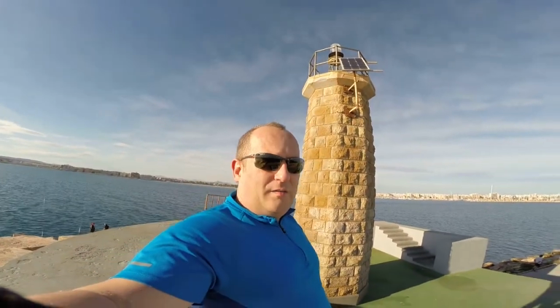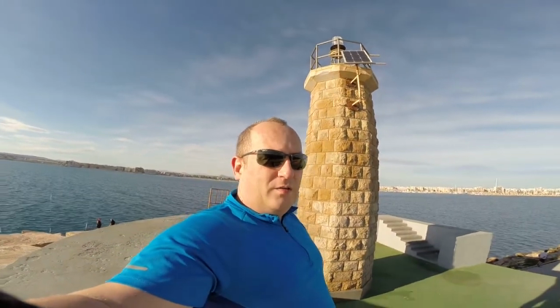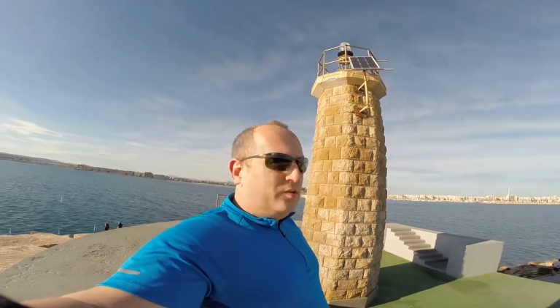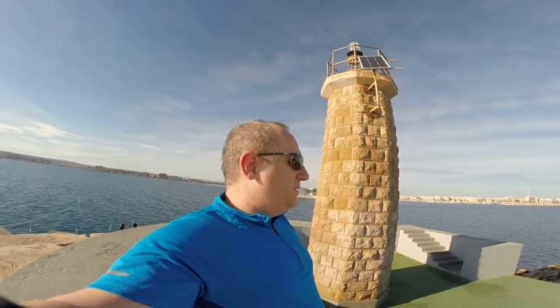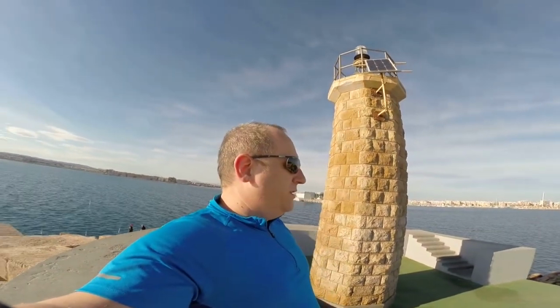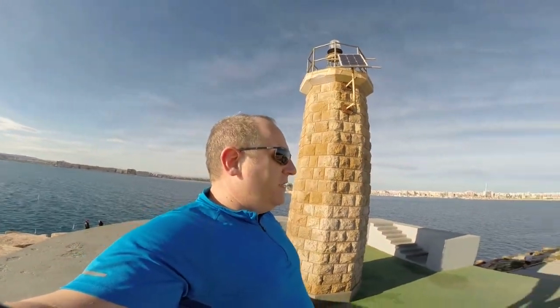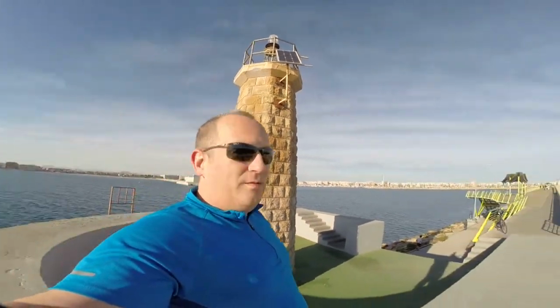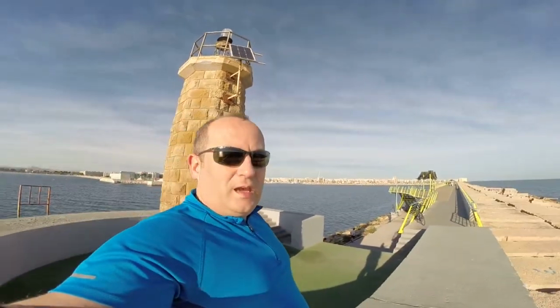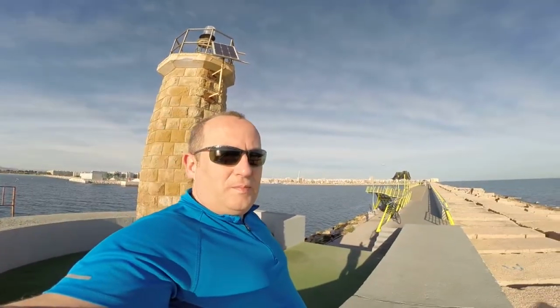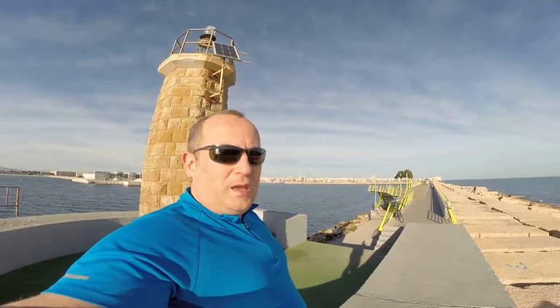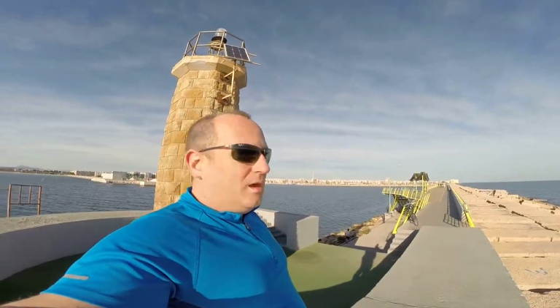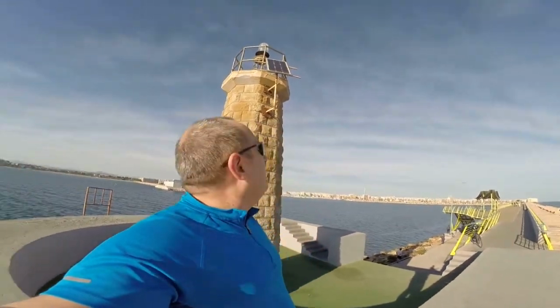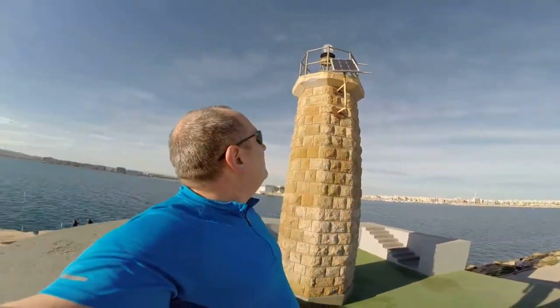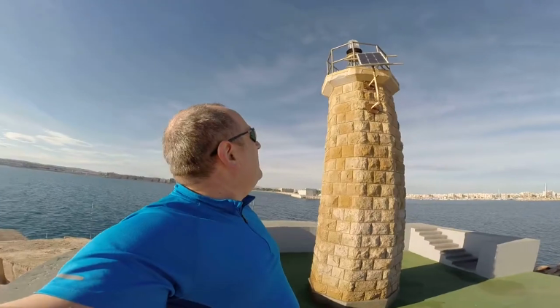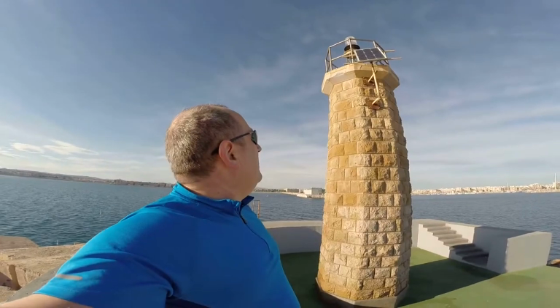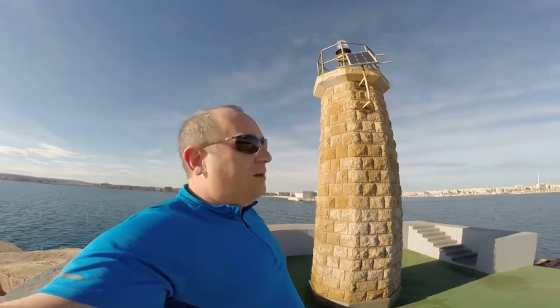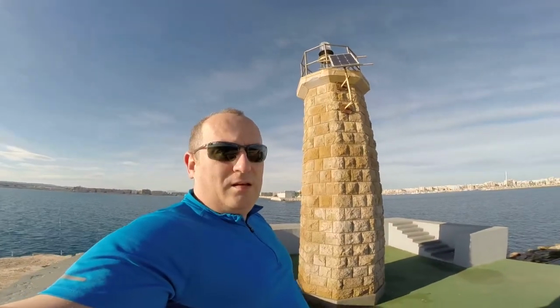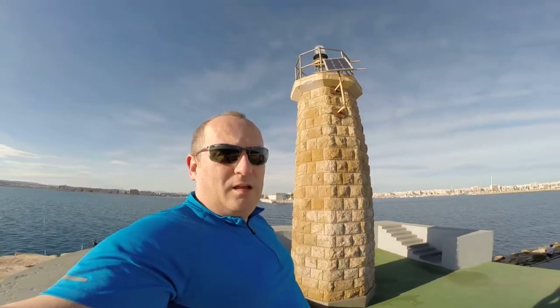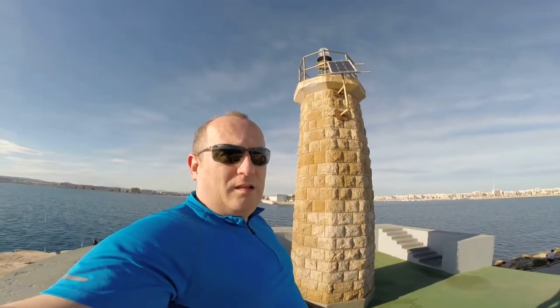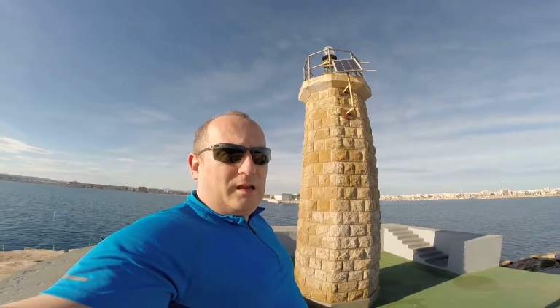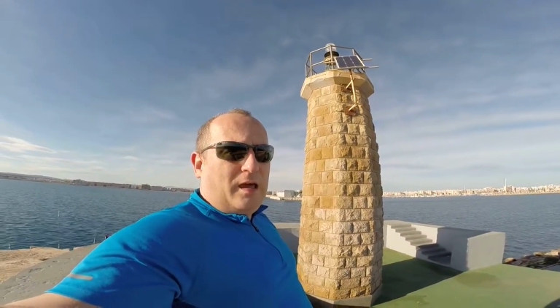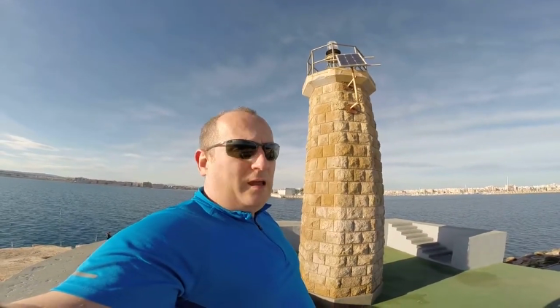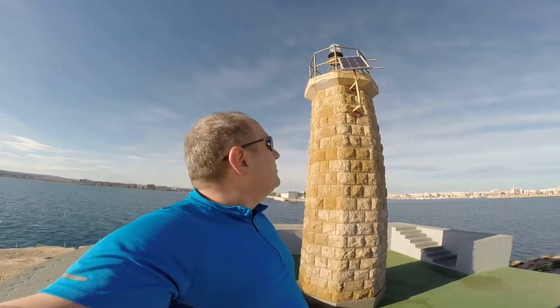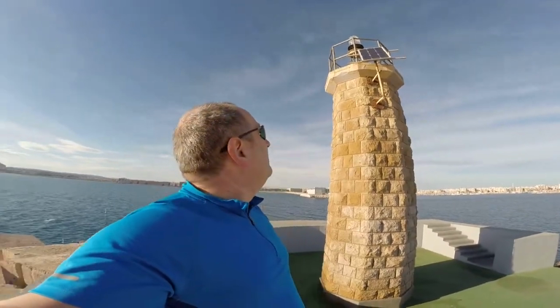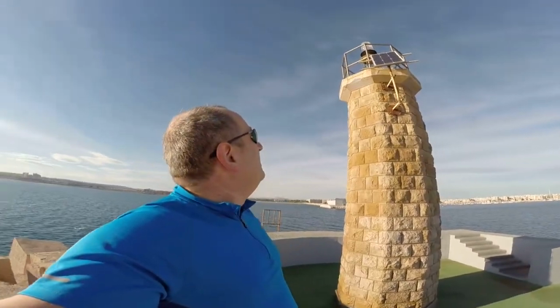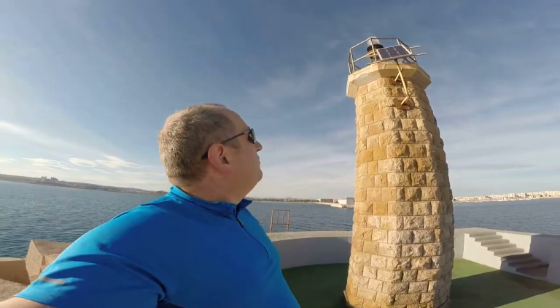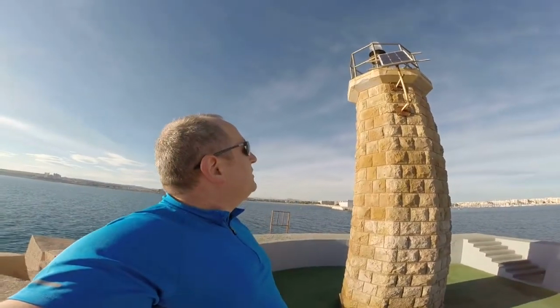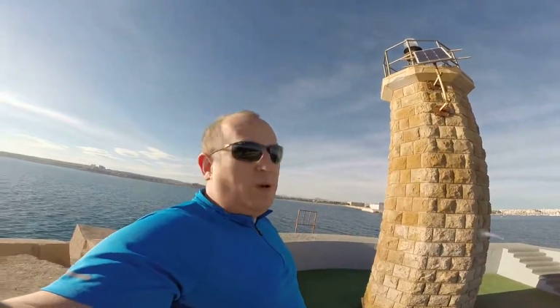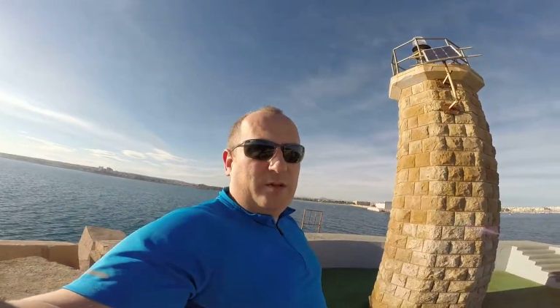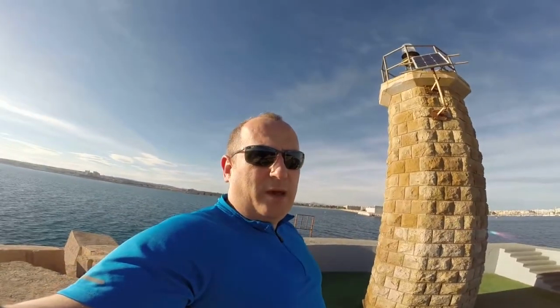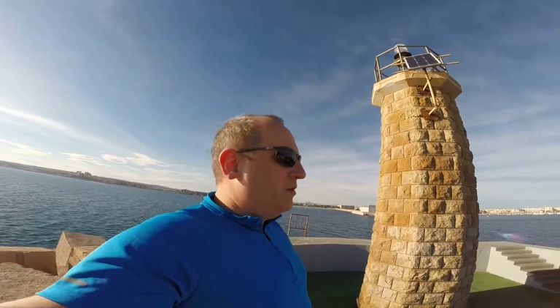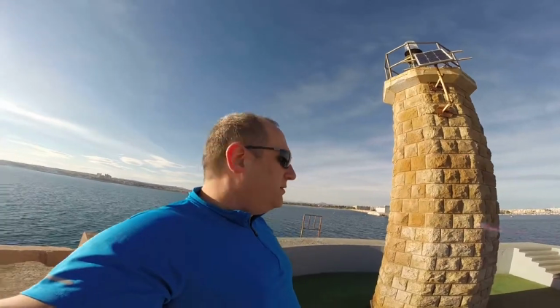For those who are interested, what's at the end of the pier is a lighthouse, which is actually powered by a solar panel, by the look of it.